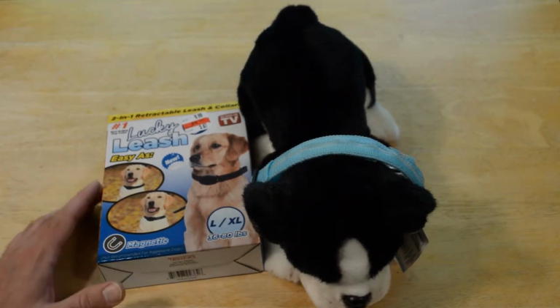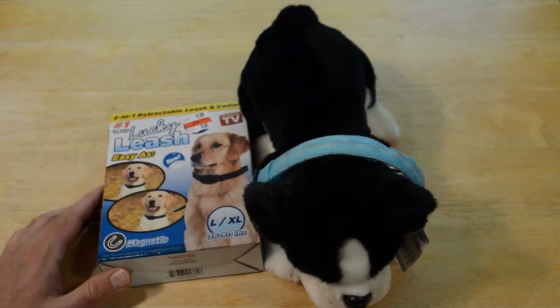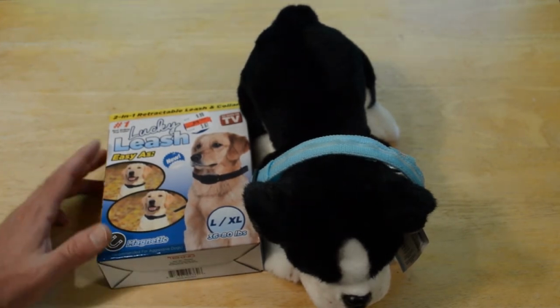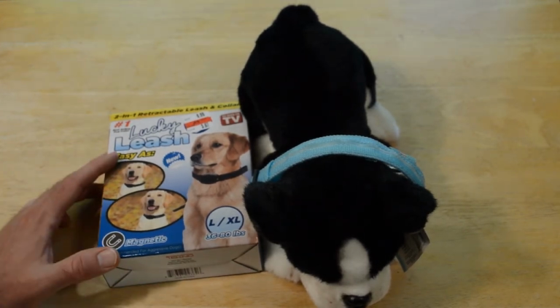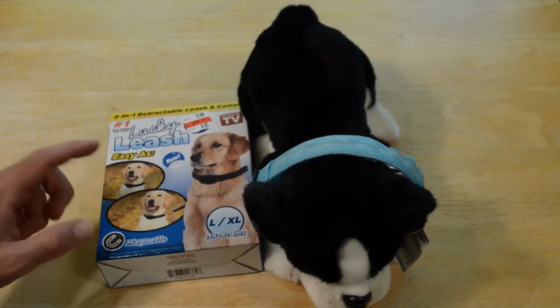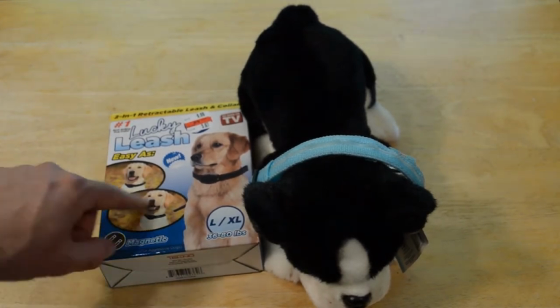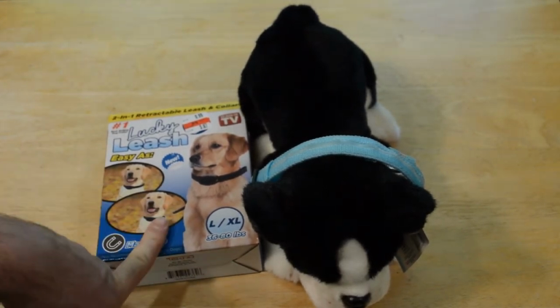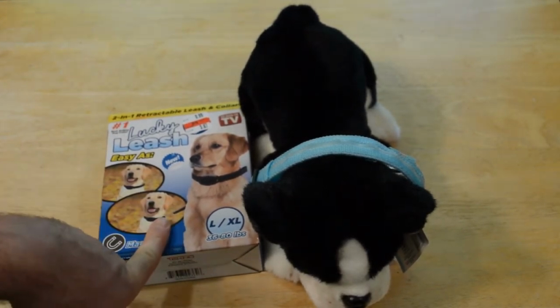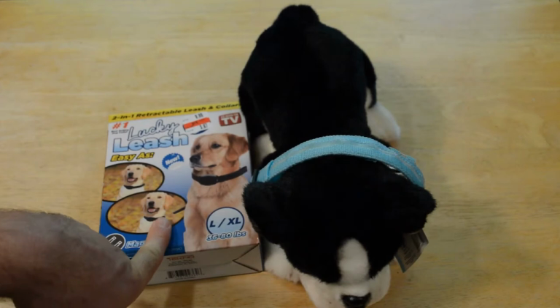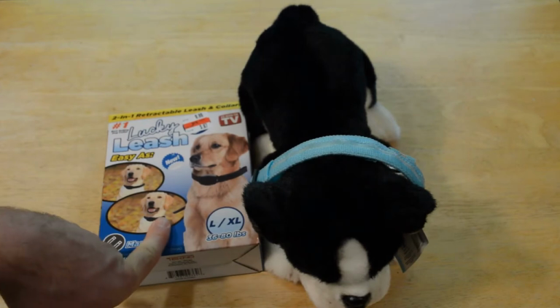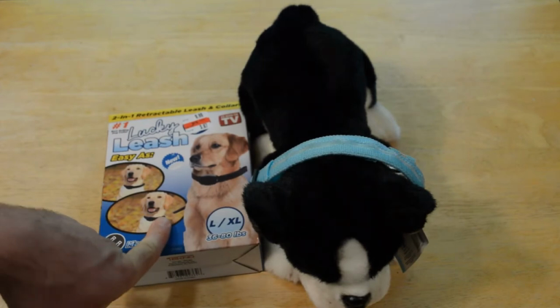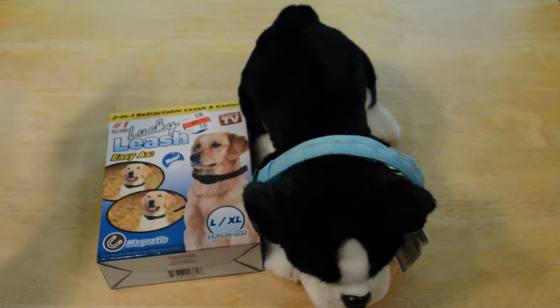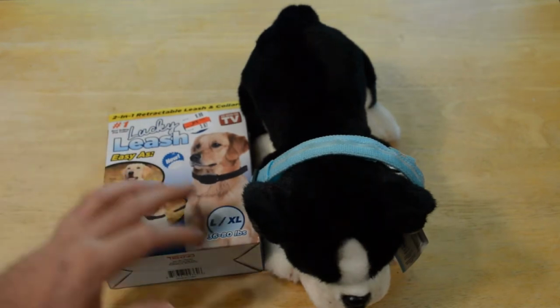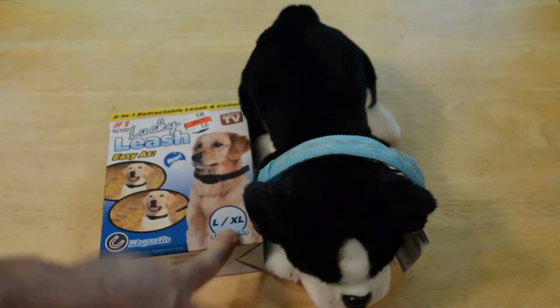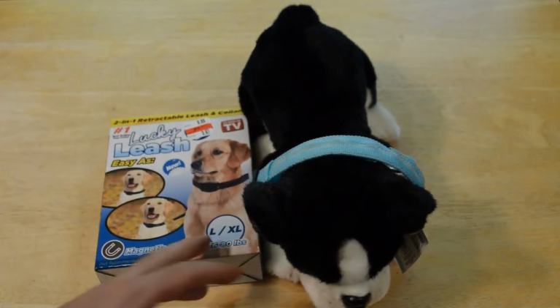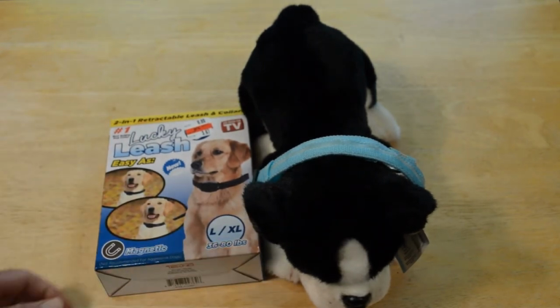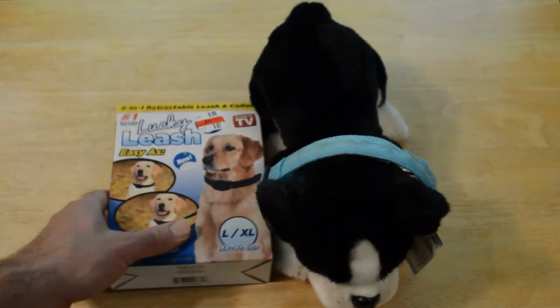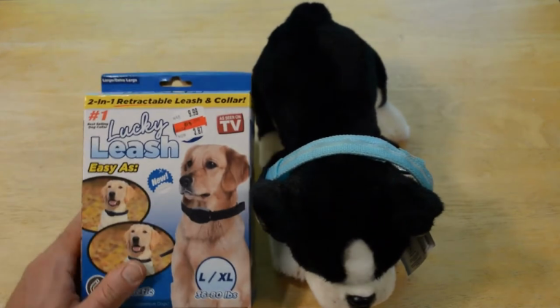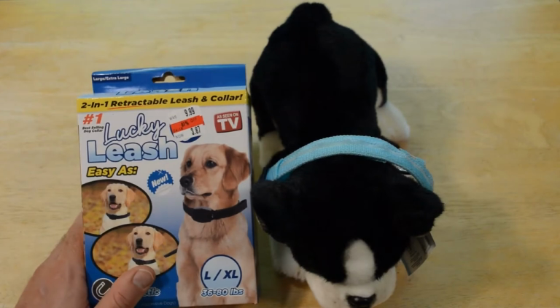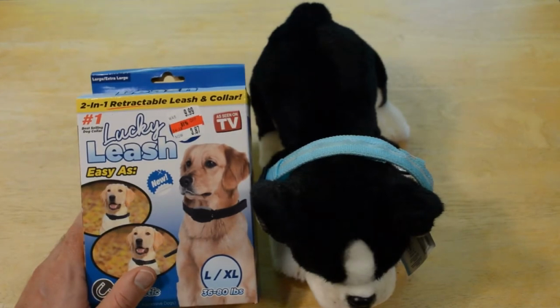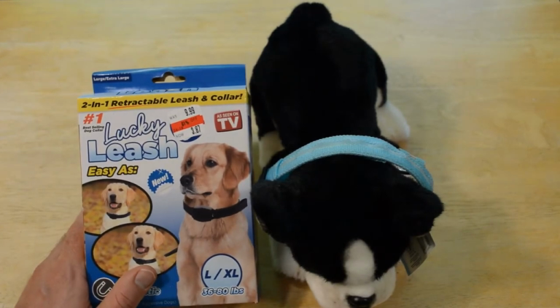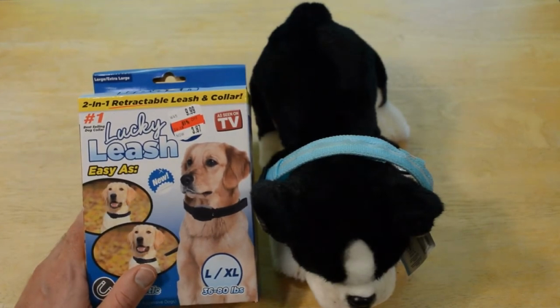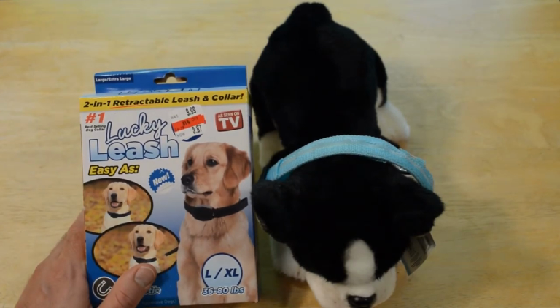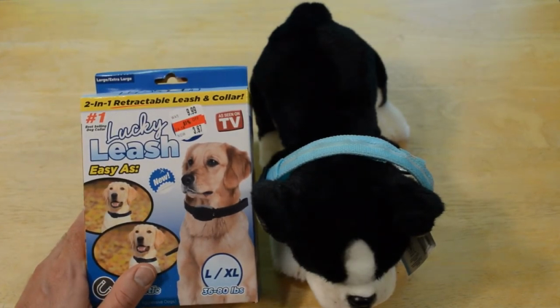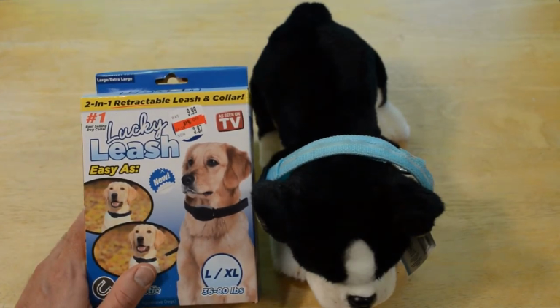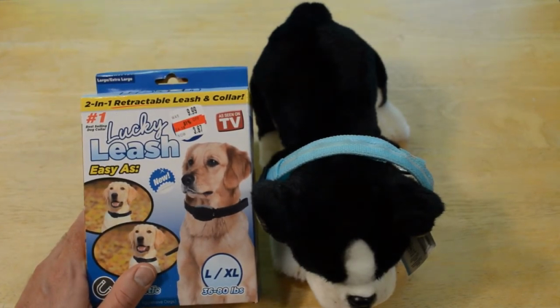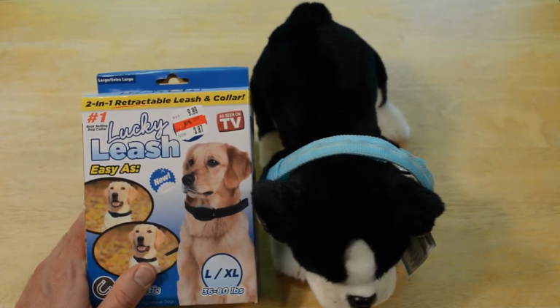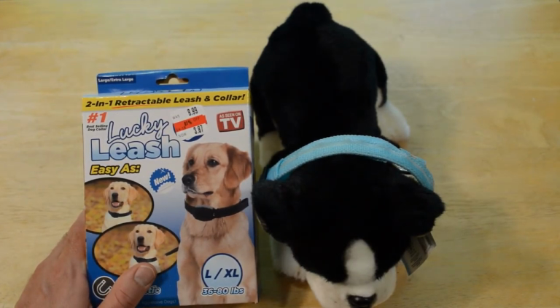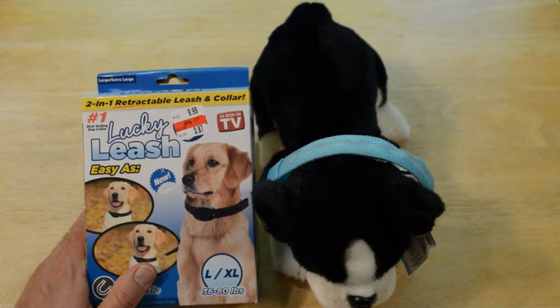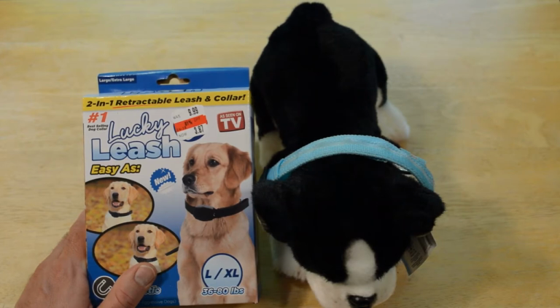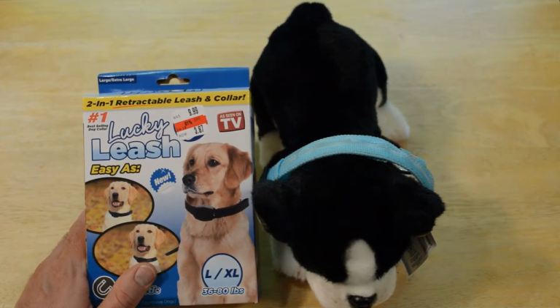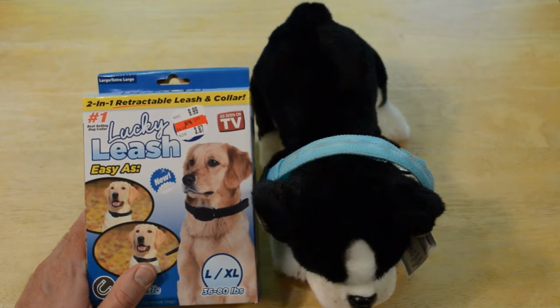Easy as — just put it on. The Lucky Leash is magnetic, so it's really easy. This is large, extra large, and best of all, this thing was 61% off. The retail price is $9.99, and it was on sale for $3.87.